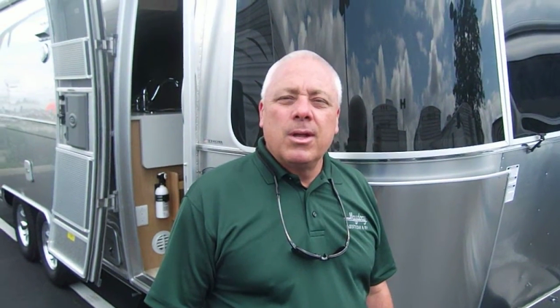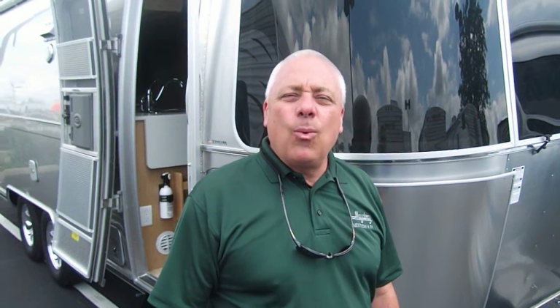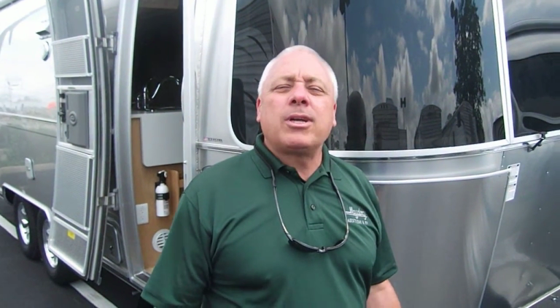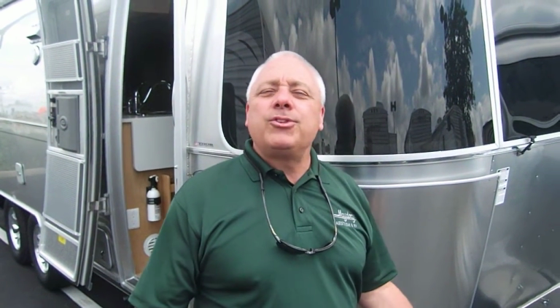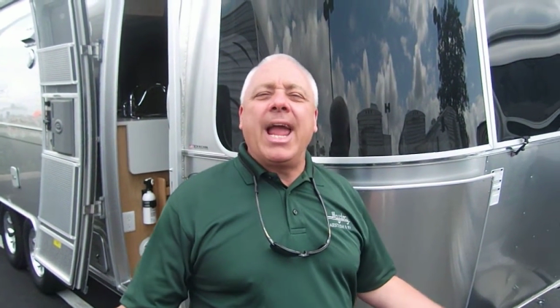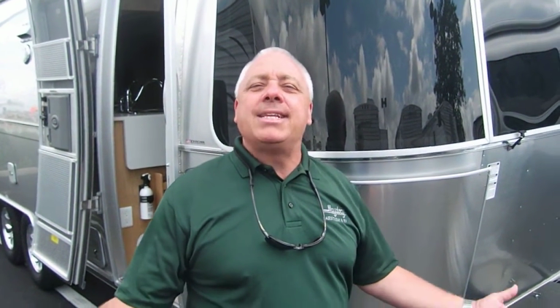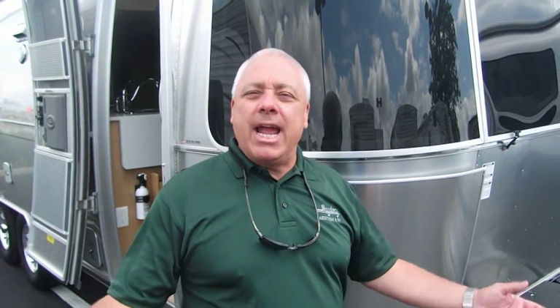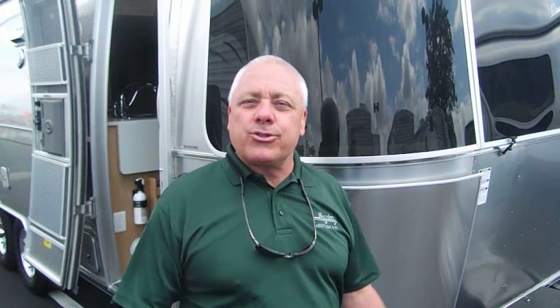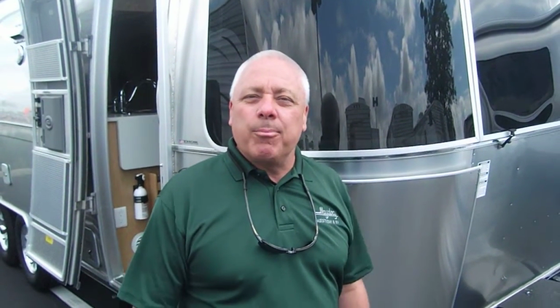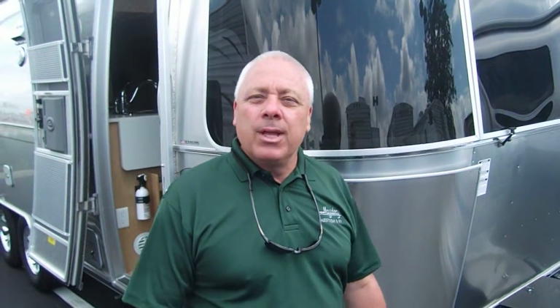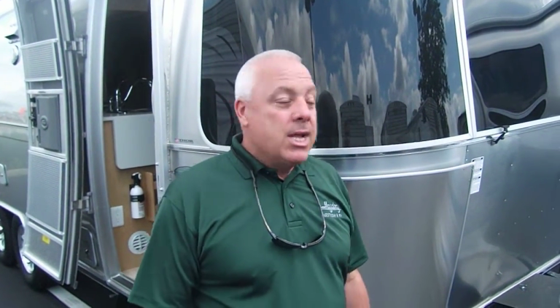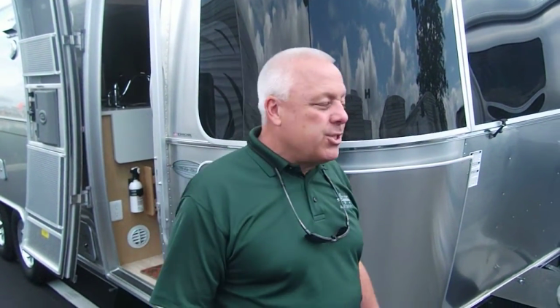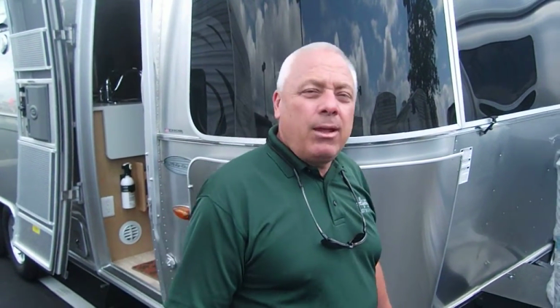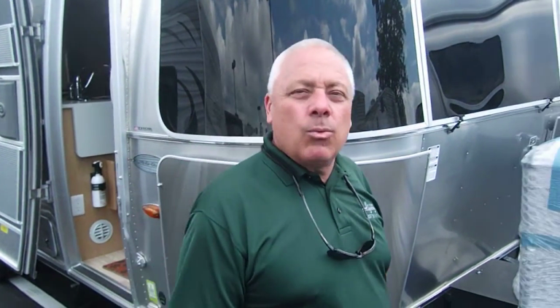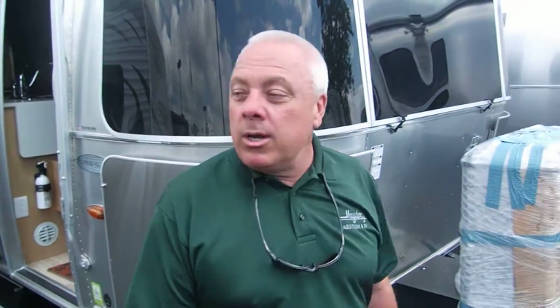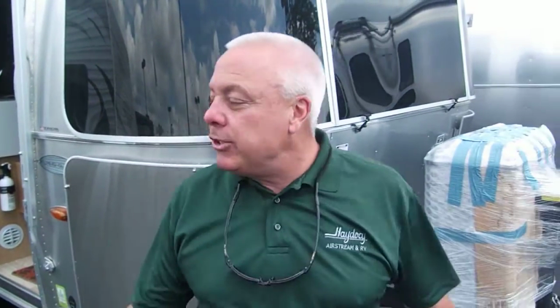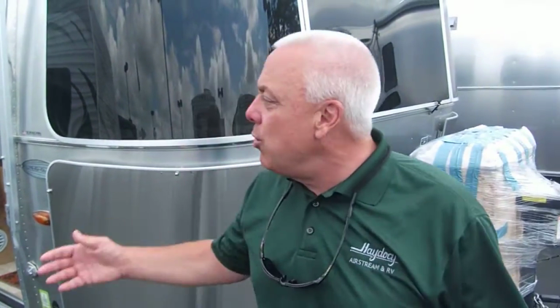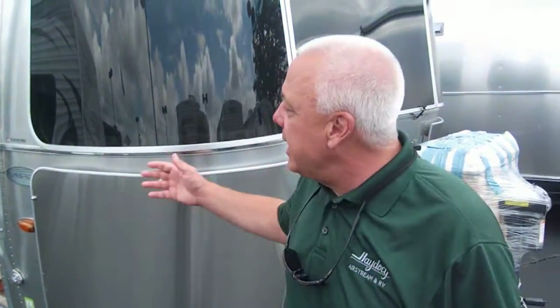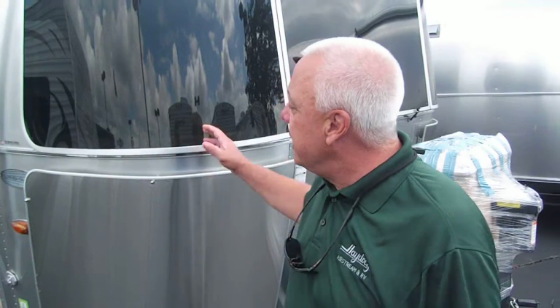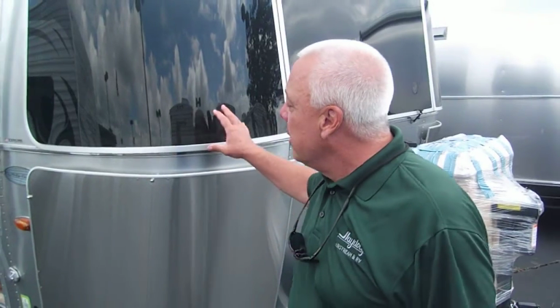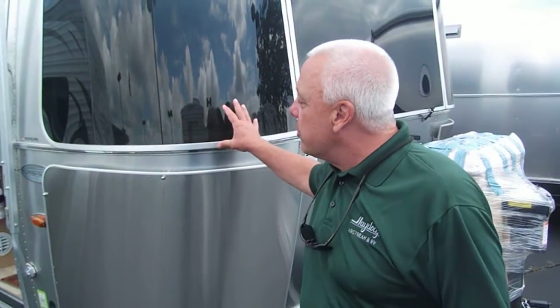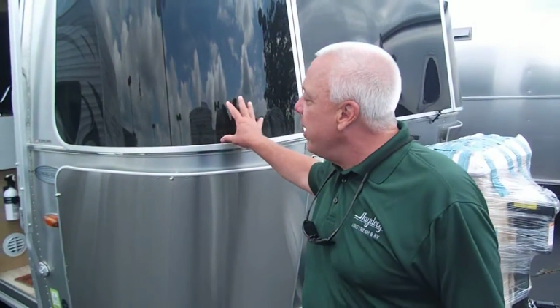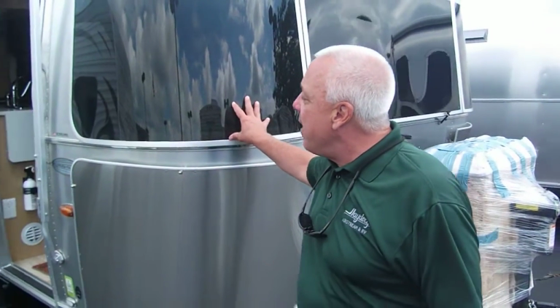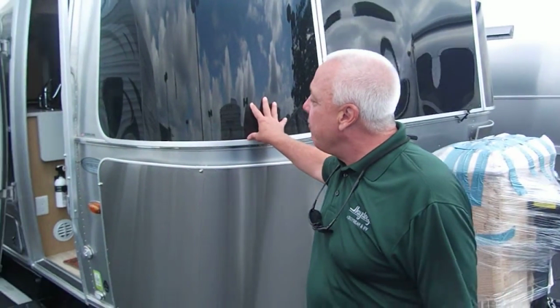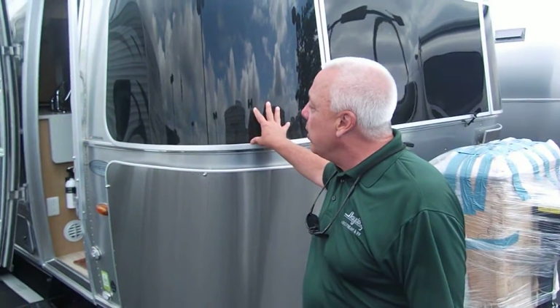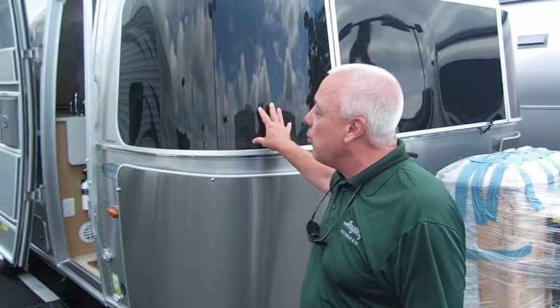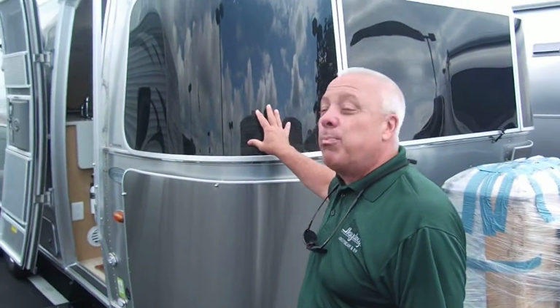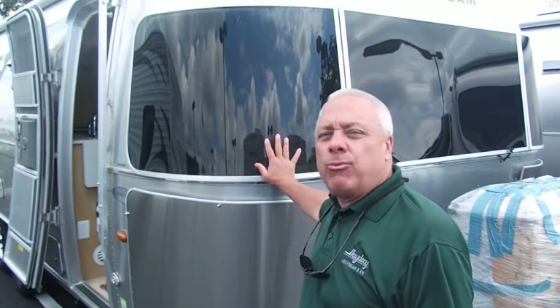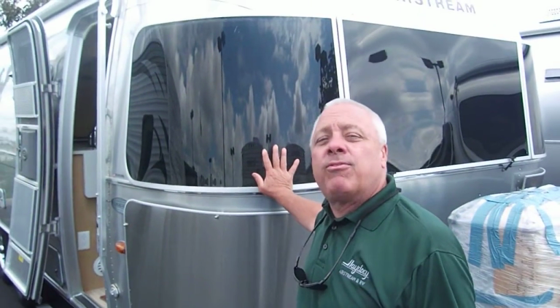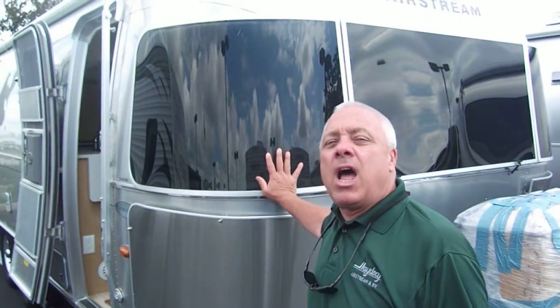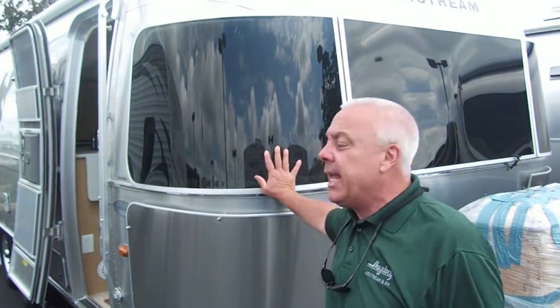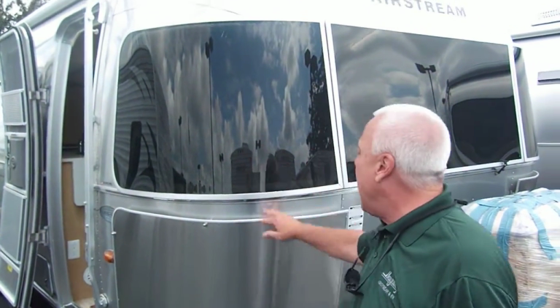Welcome to Hayden's Airstream. Today we're going to be showcasing the 25-foot rear bedroom Flying Cloud.